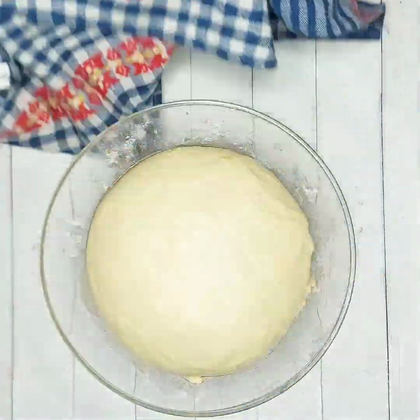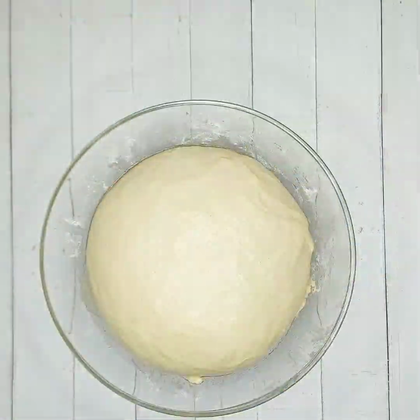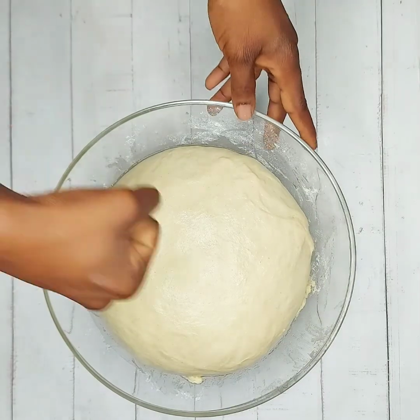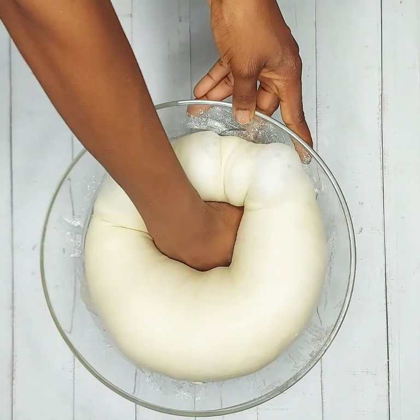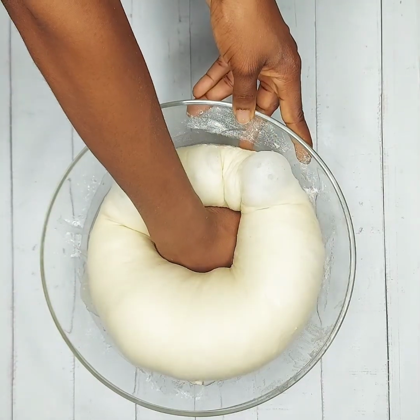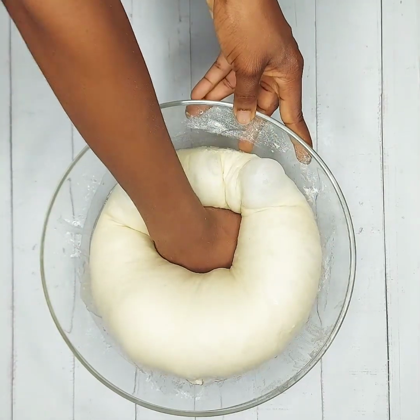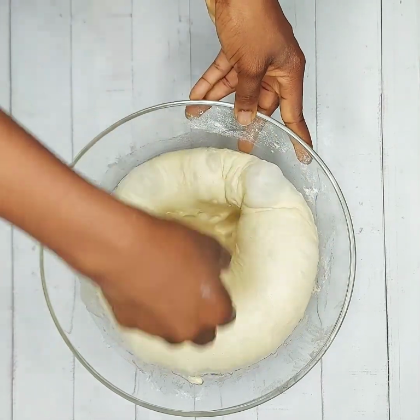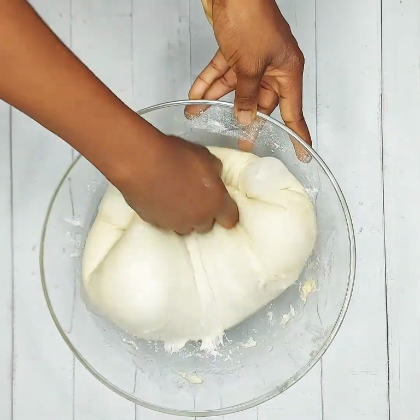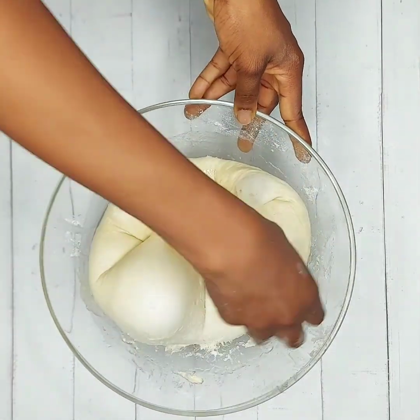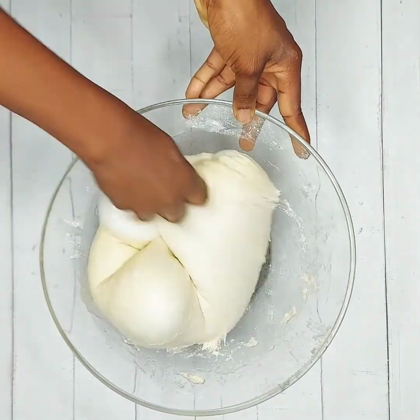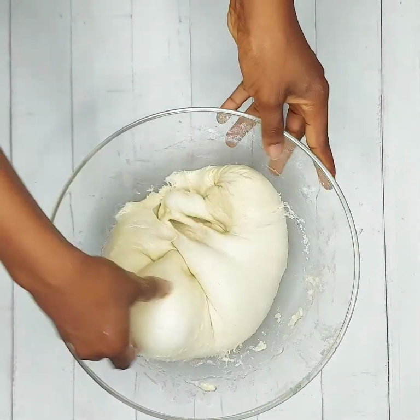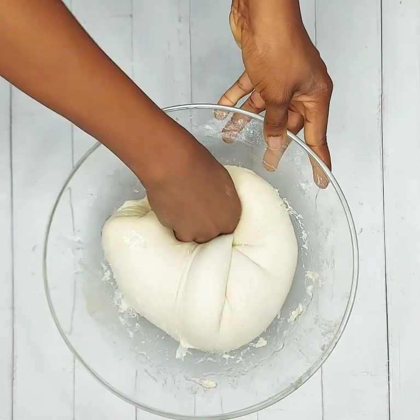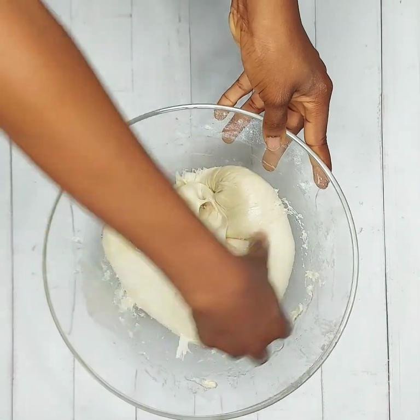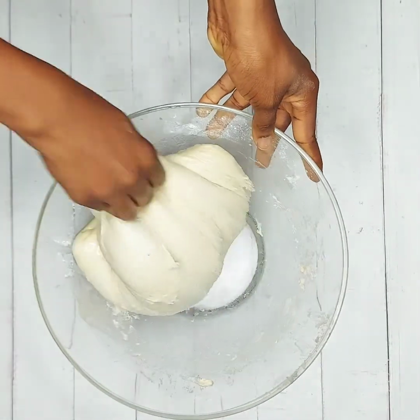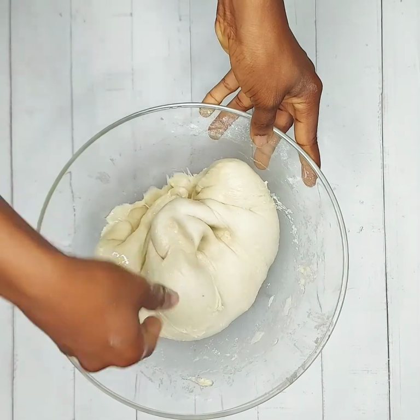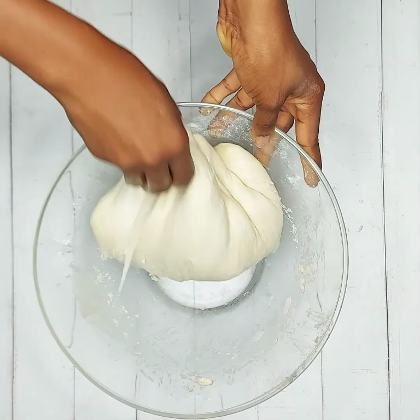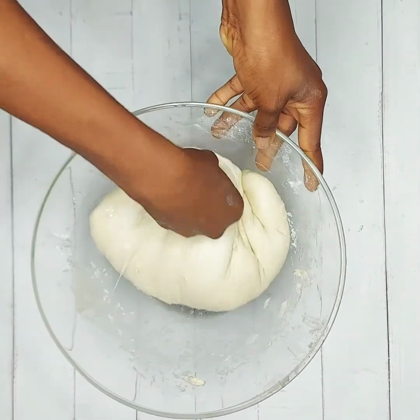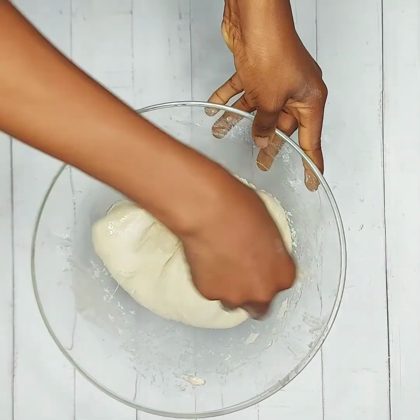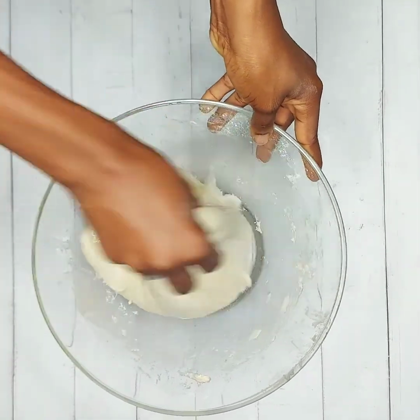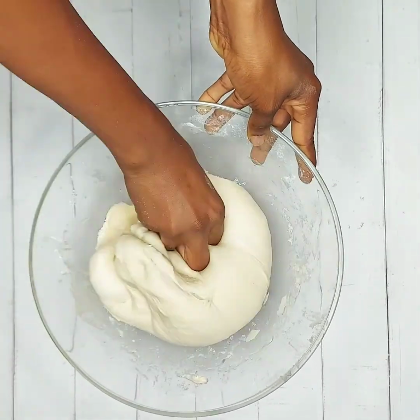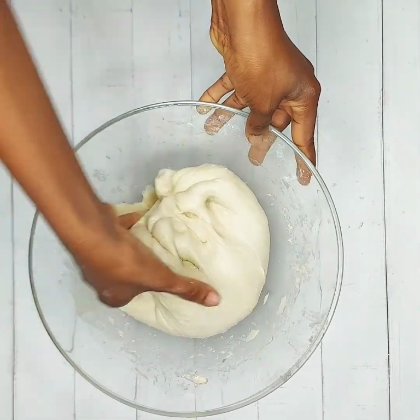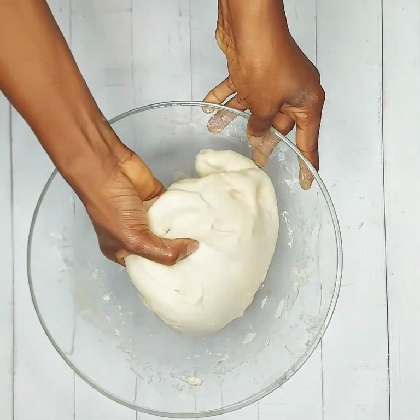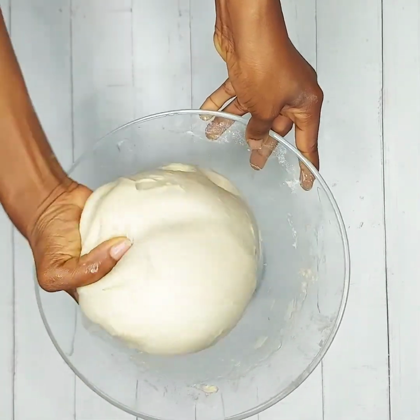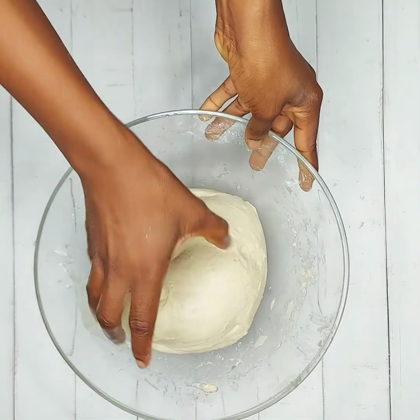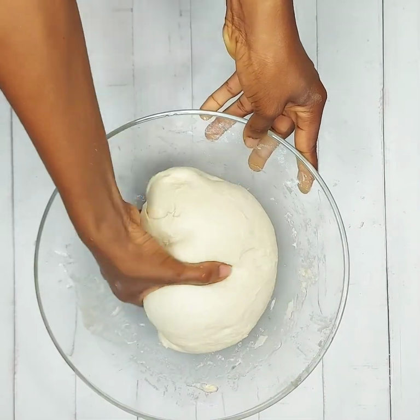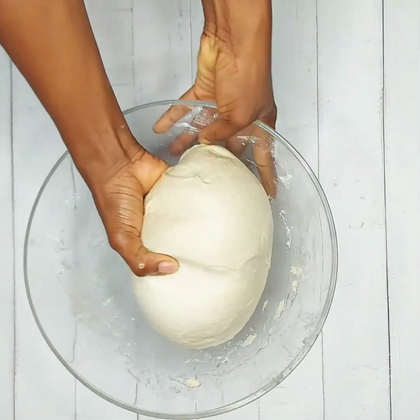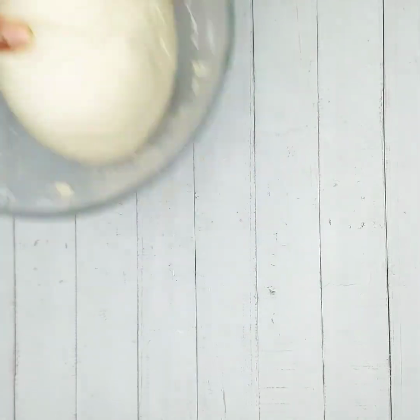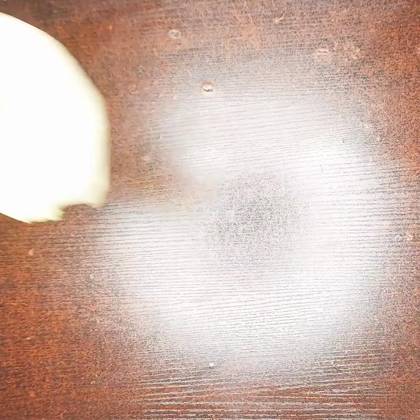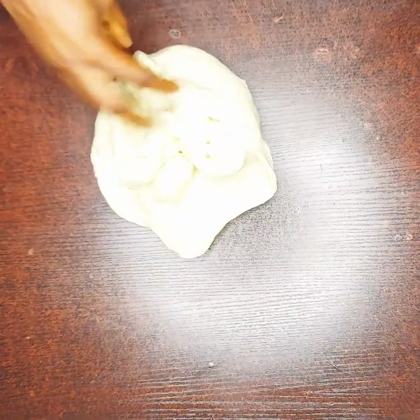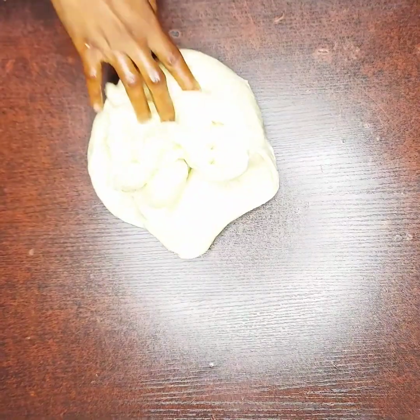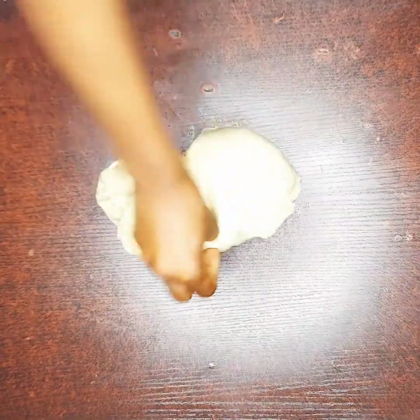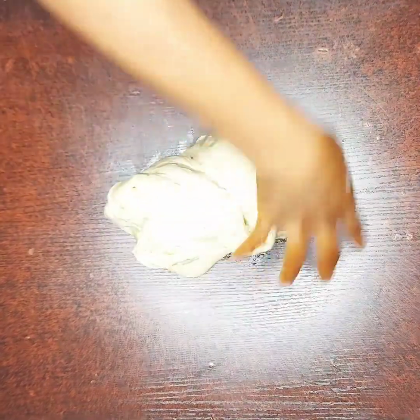Cover with a napkin, keep in a warm place, and allow to rise for at least 45 minutes. Then knock it down to release excess air and knead again for five to ten minutes.